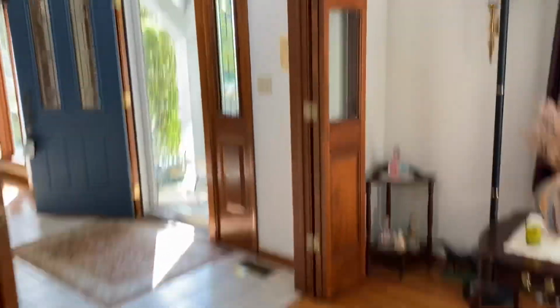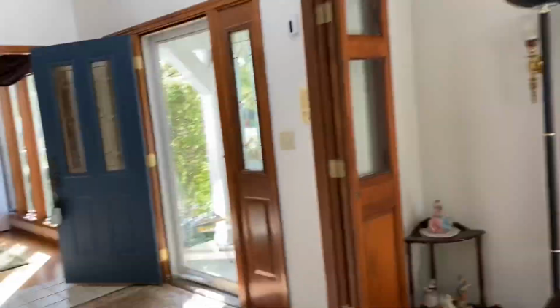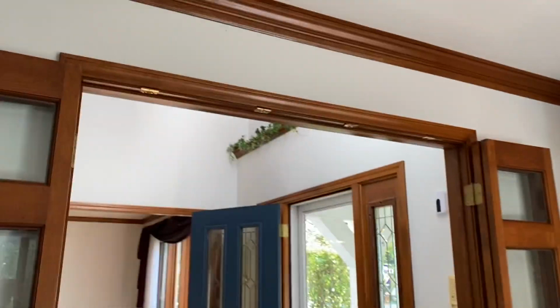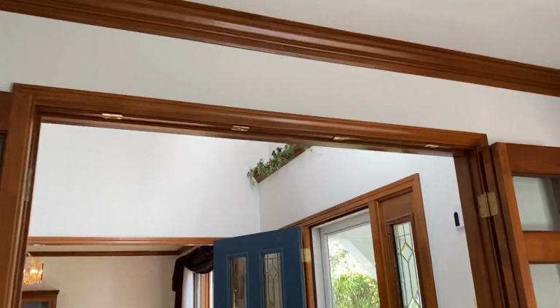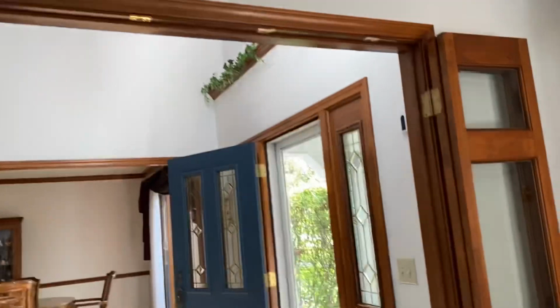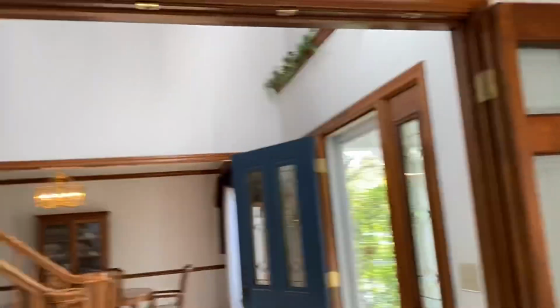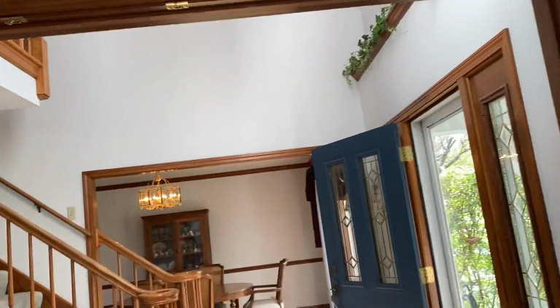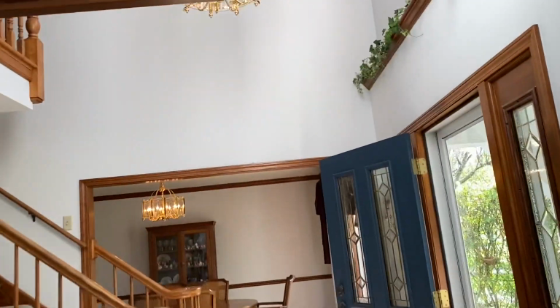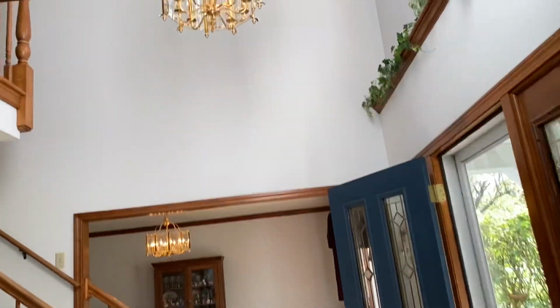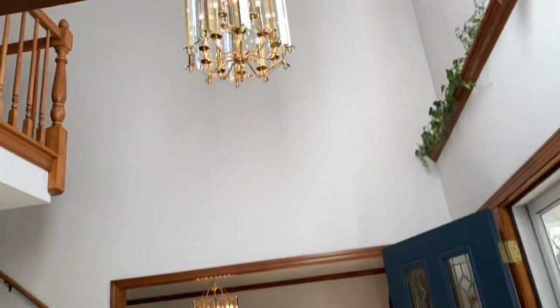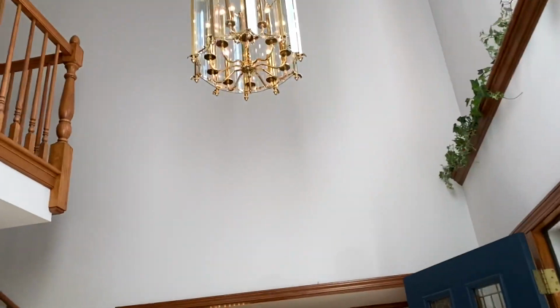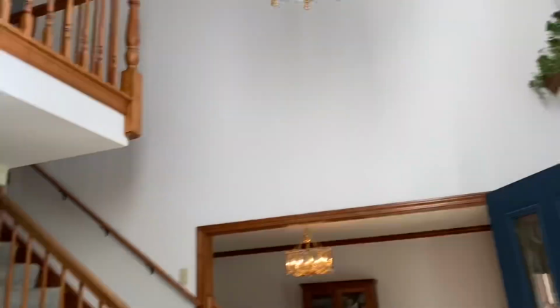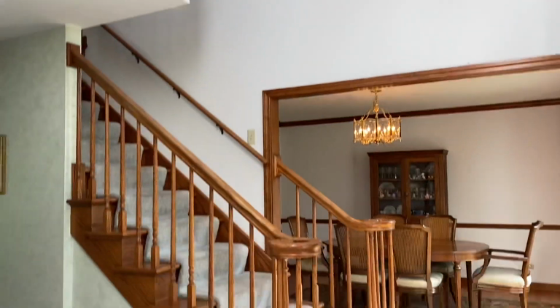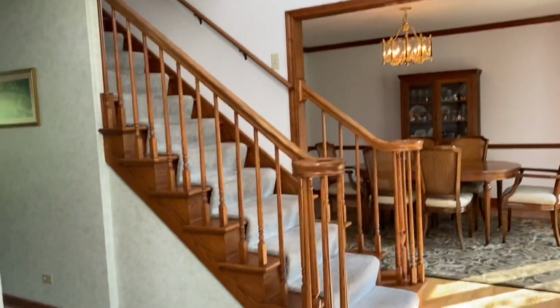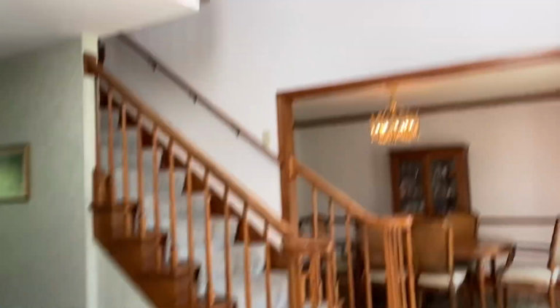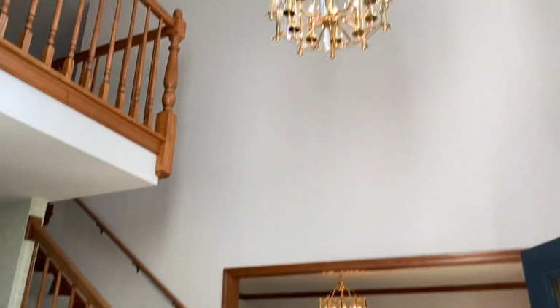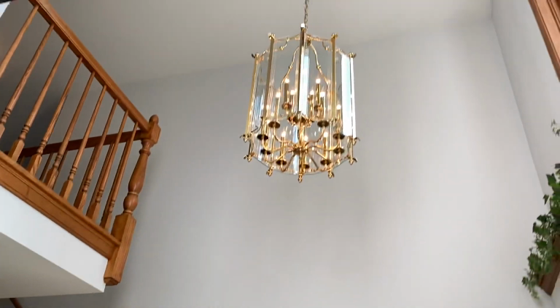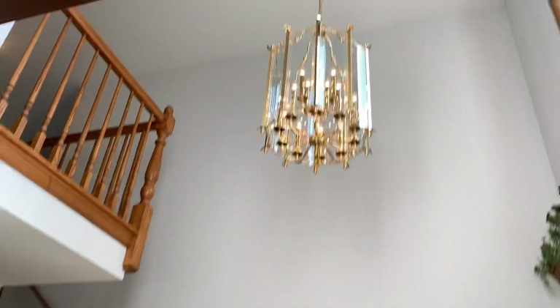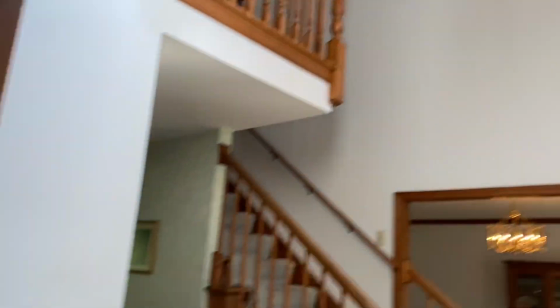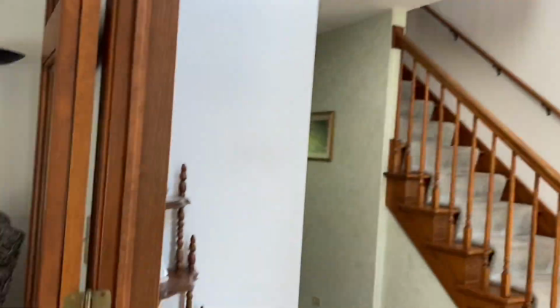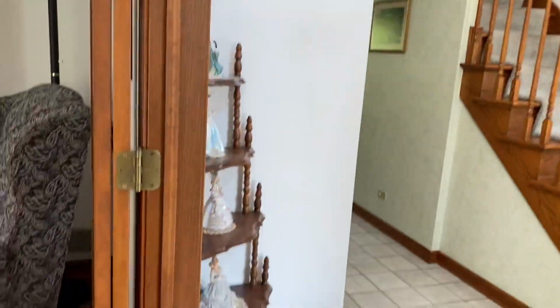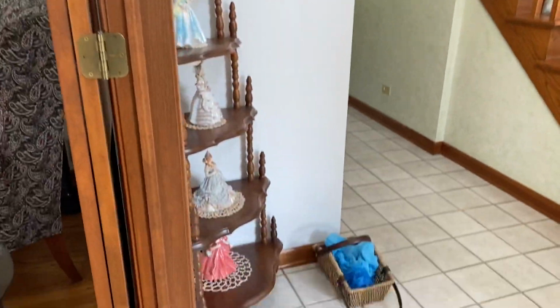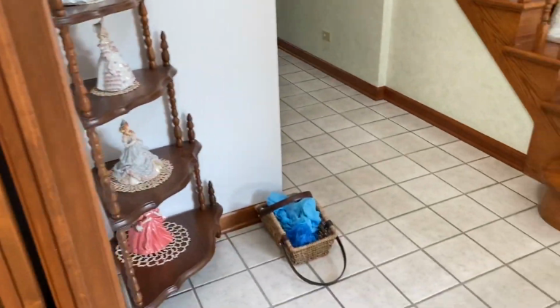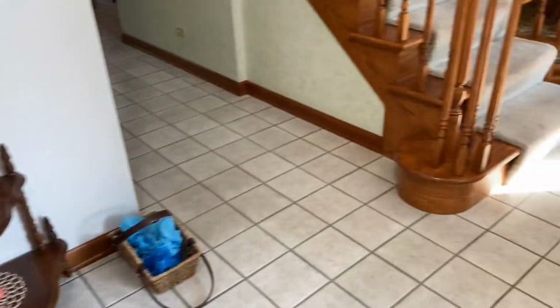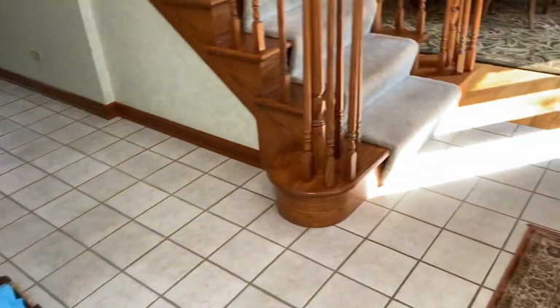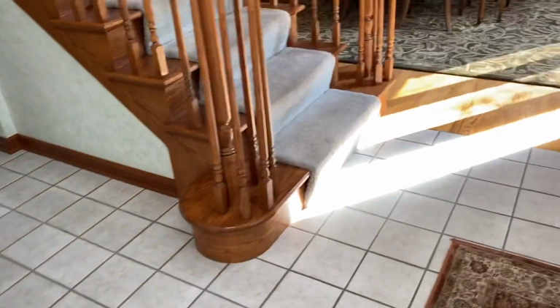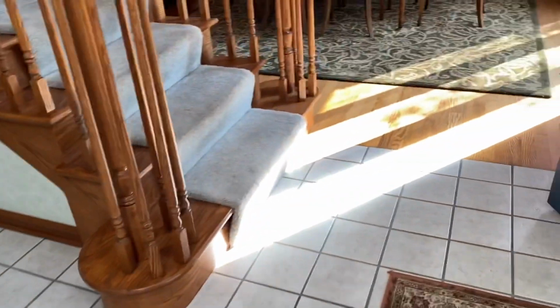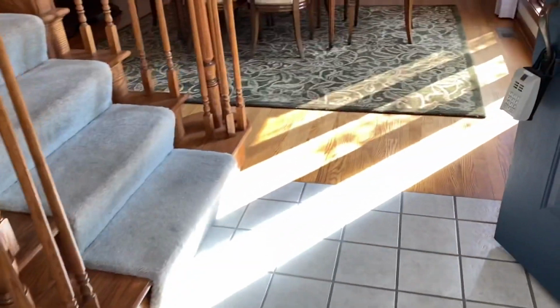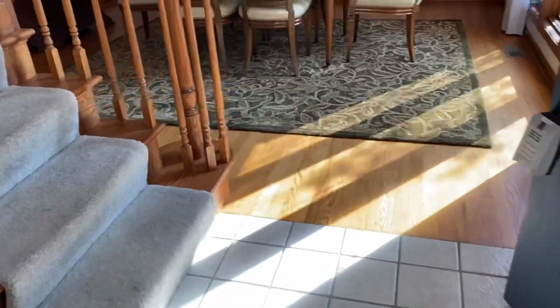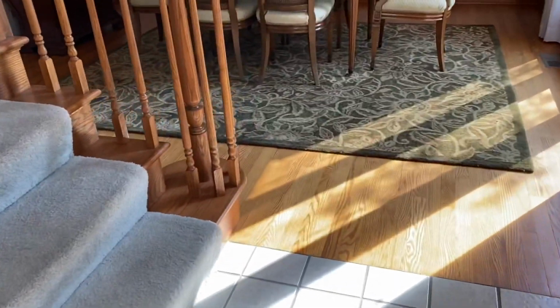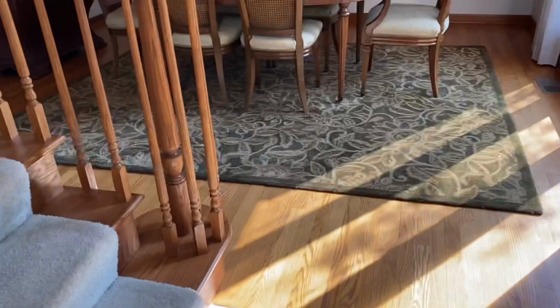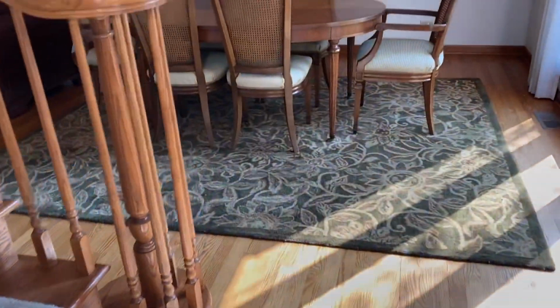Now, I've looked at so many houses. If I really showed you truly how many houses I've looked at, you guys would say, stop it, I don't want to see any more. But this one had a nice layout — dining area.